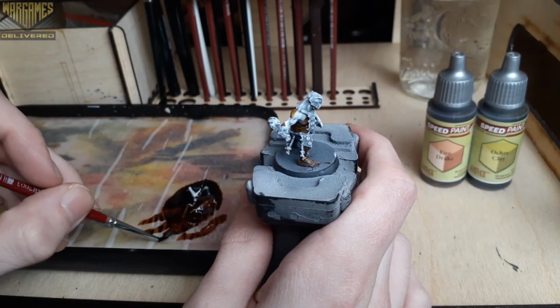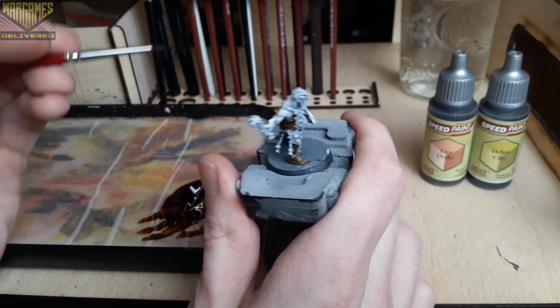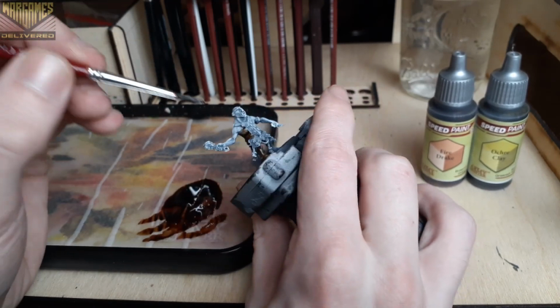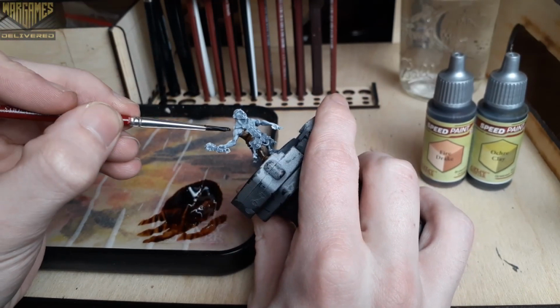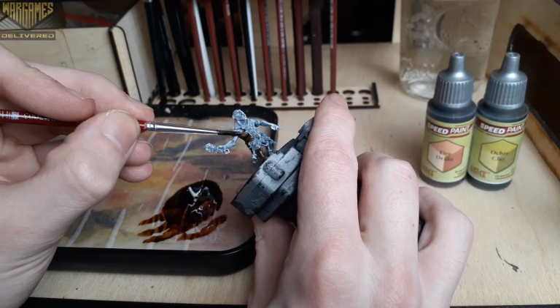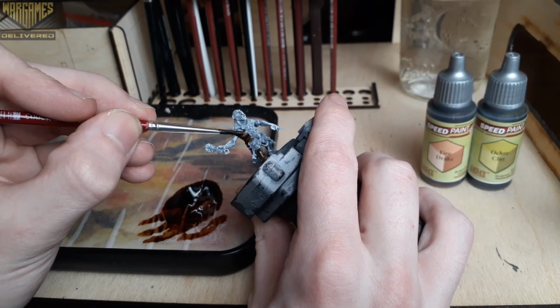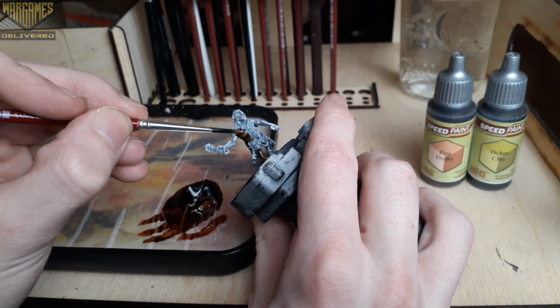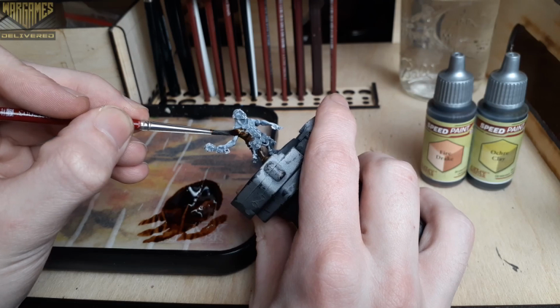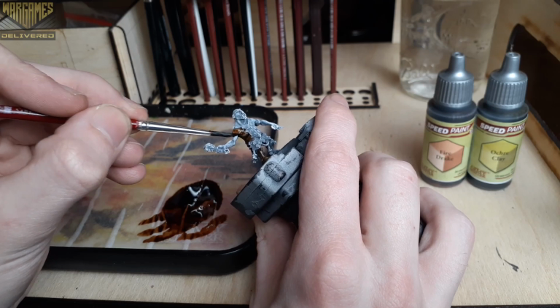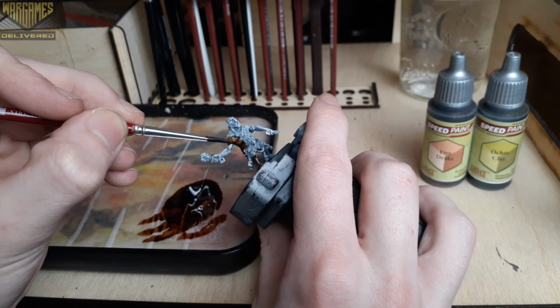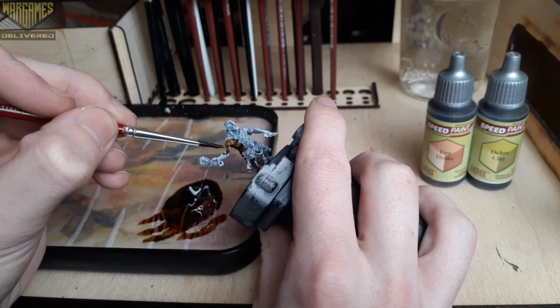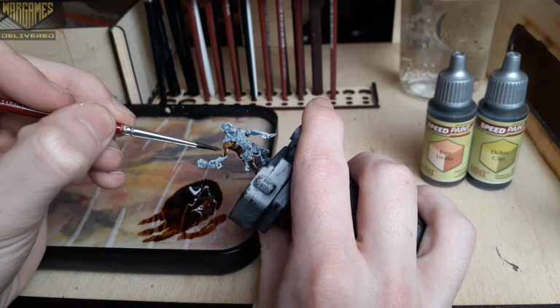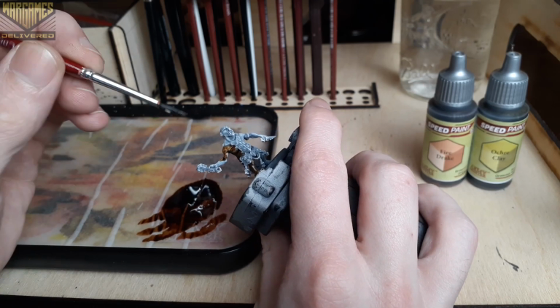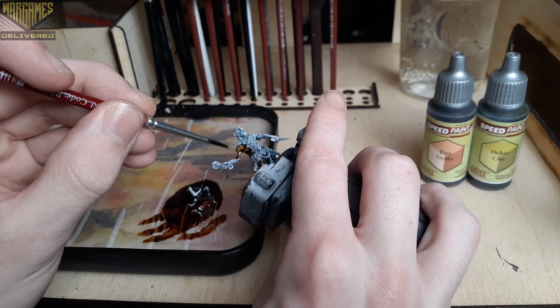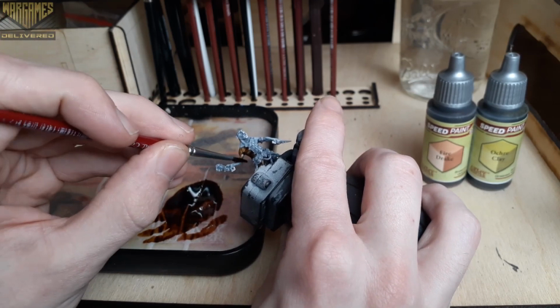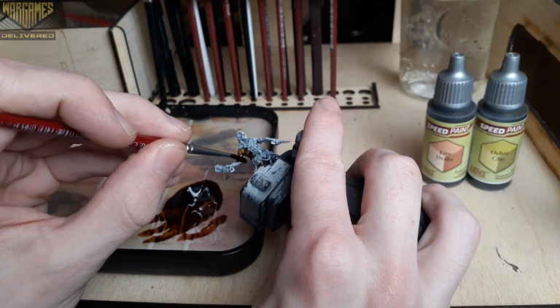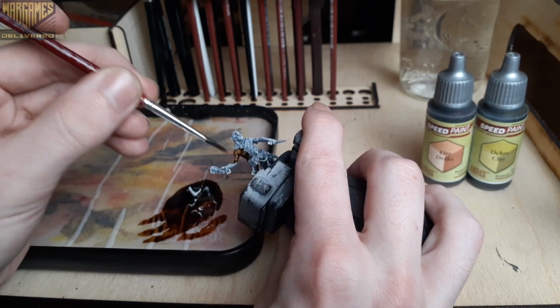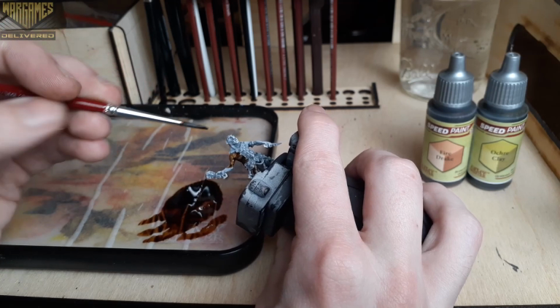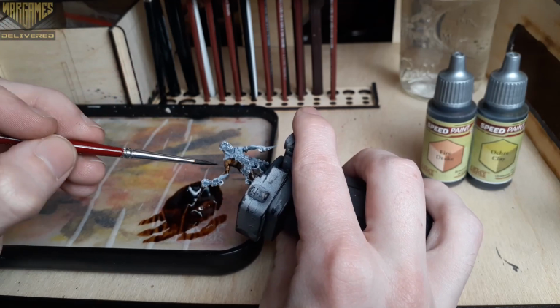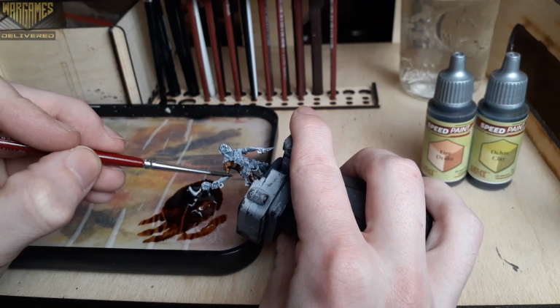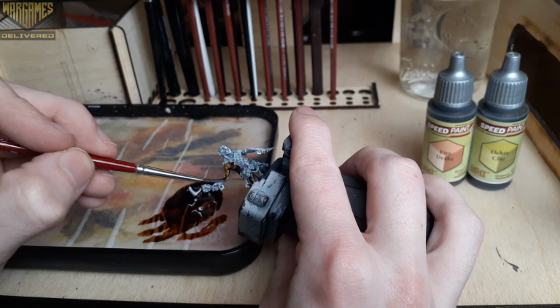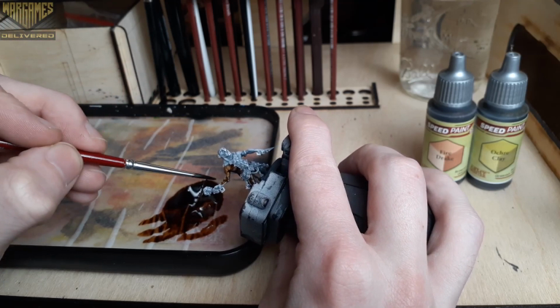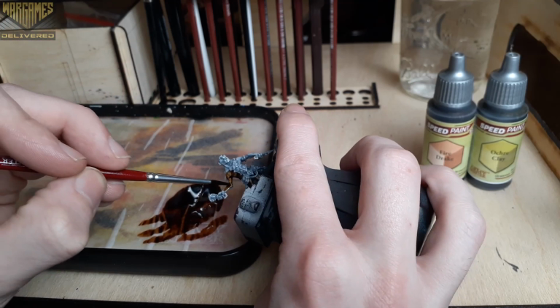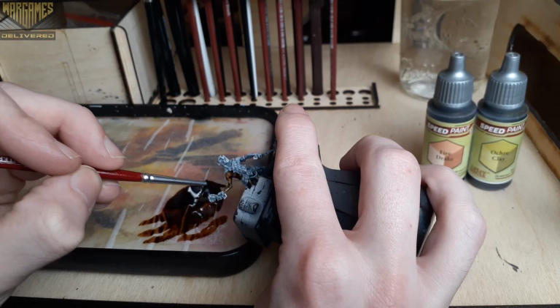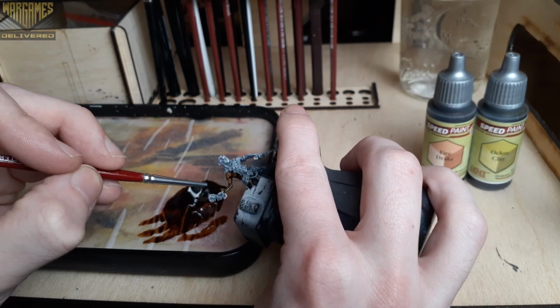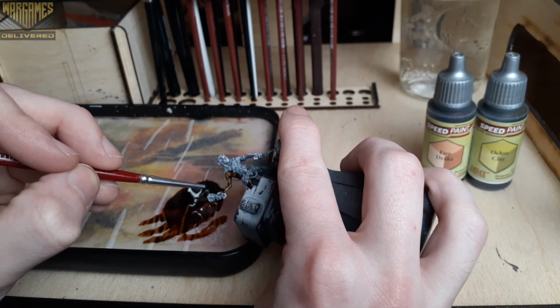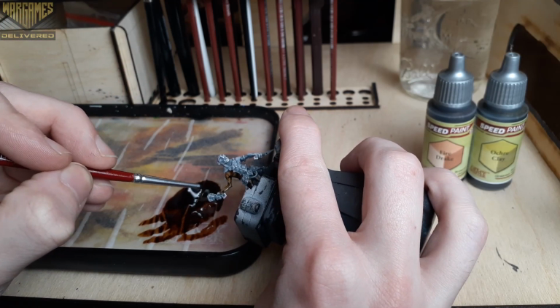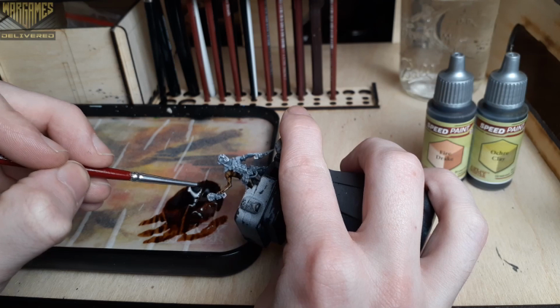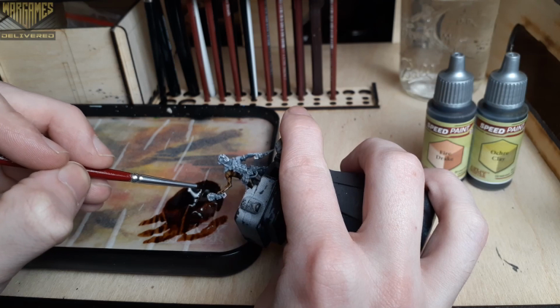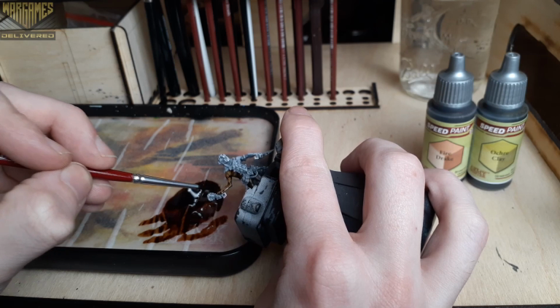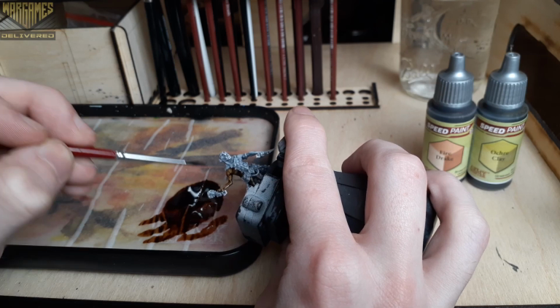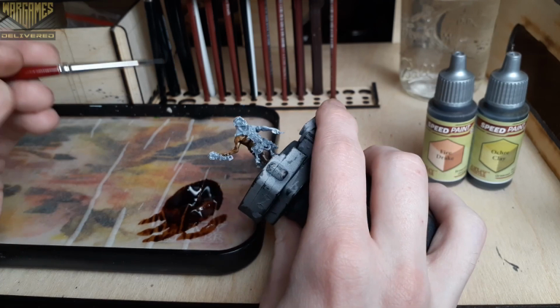A little bit about this unit — these guys act as a huge blob to slow your opponent down. They also have a very cool ranged weapon attack that can do some surprising damage. Usually you'll have about 20 of these guys in a unit, so you'll be painting quite a bit of them if you have an army of these.